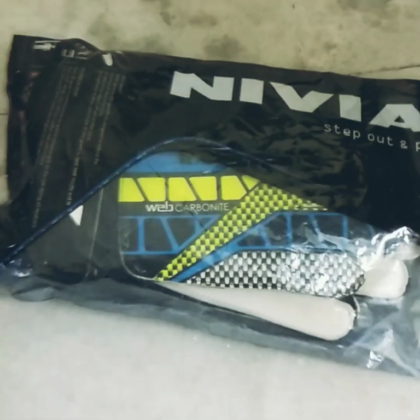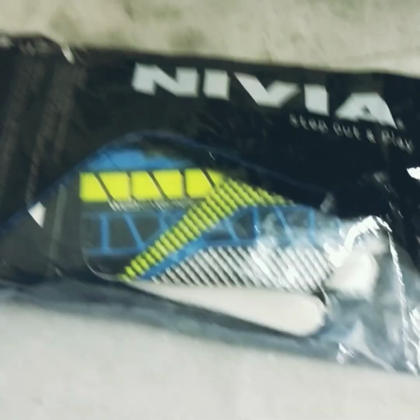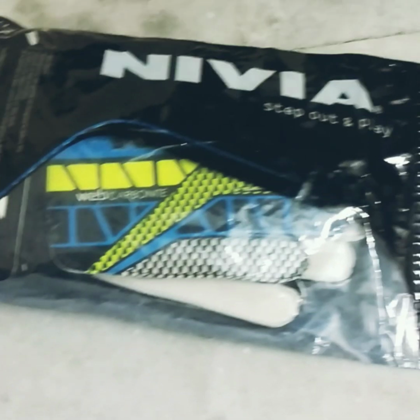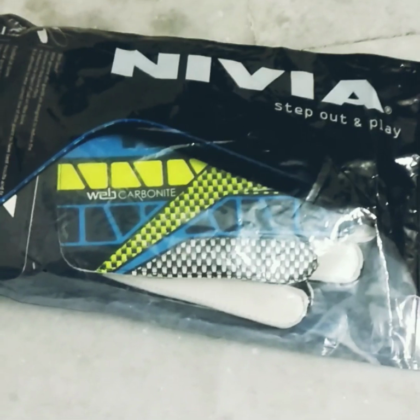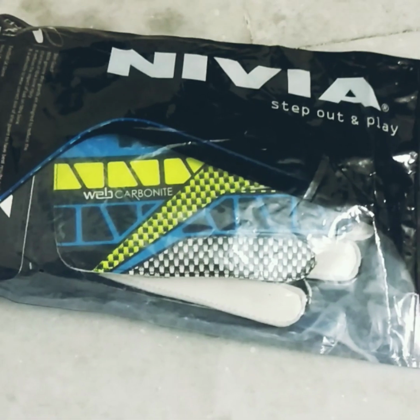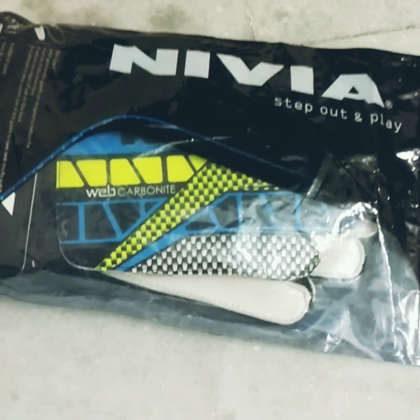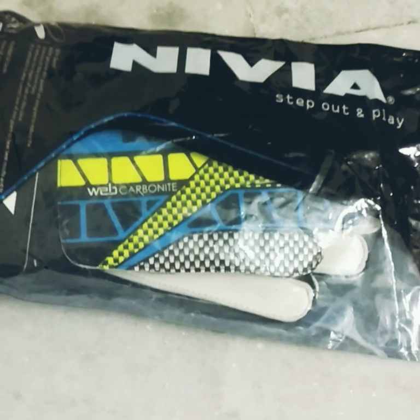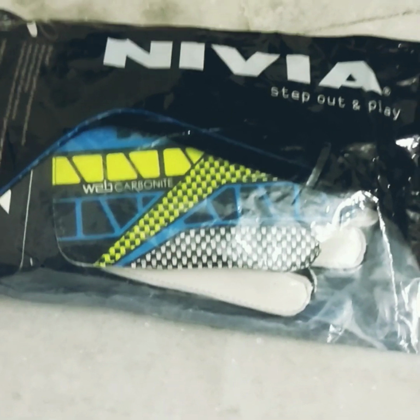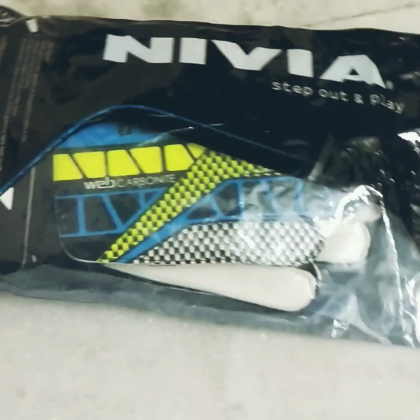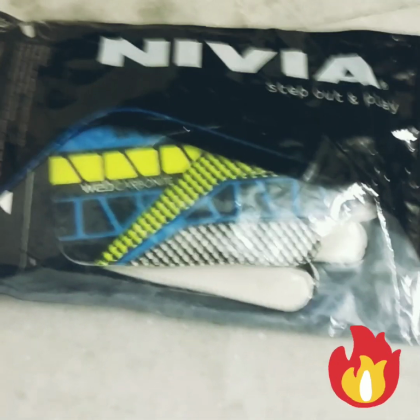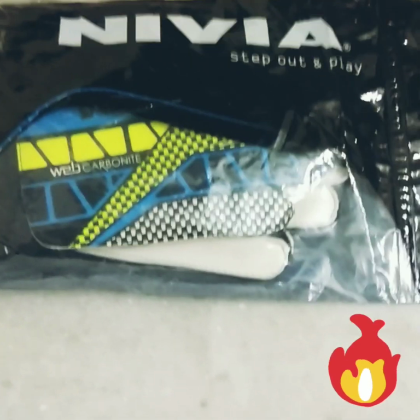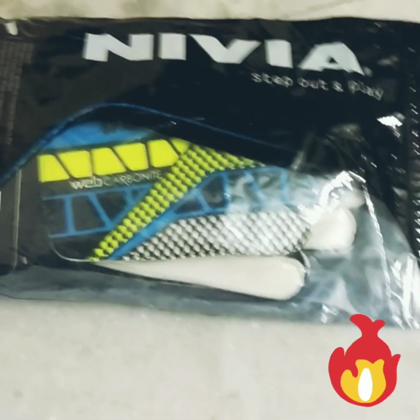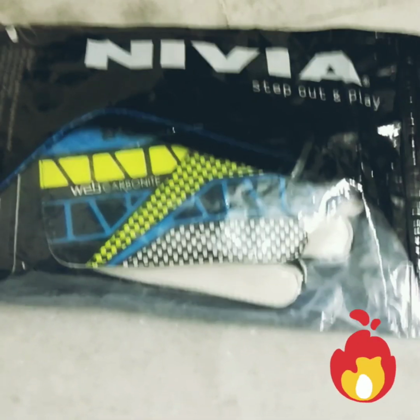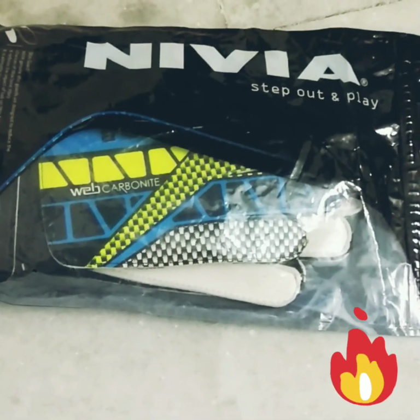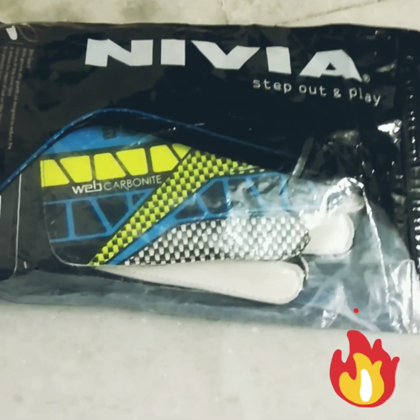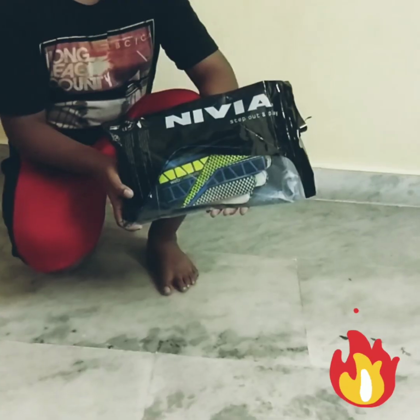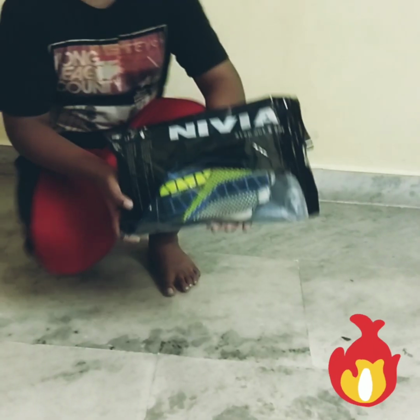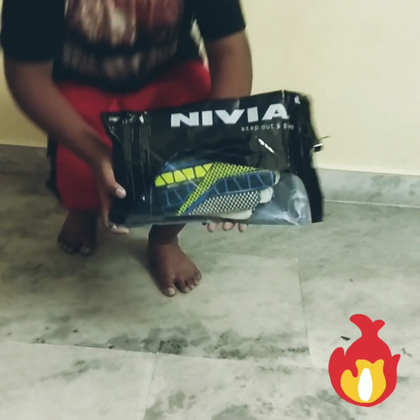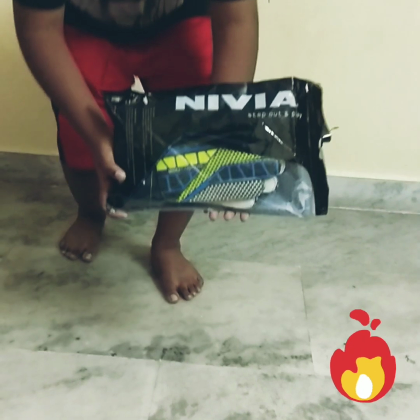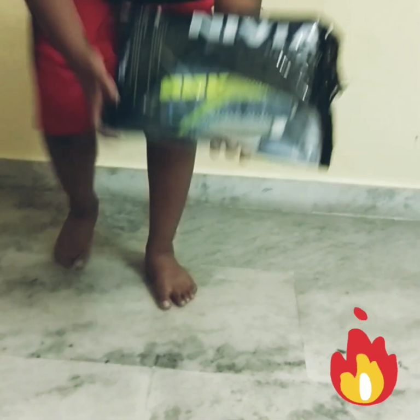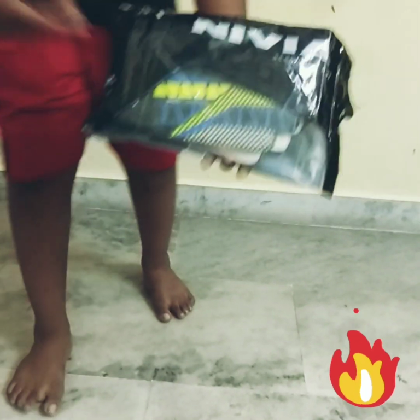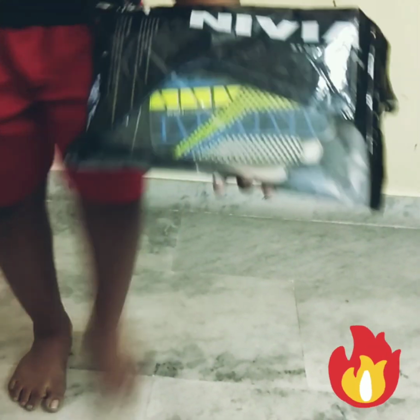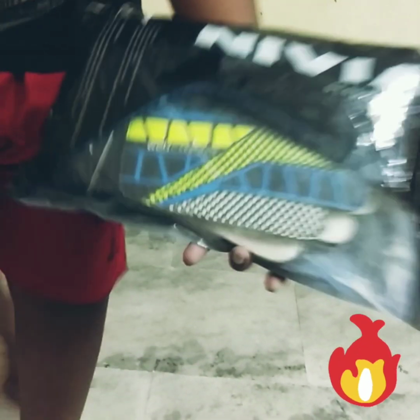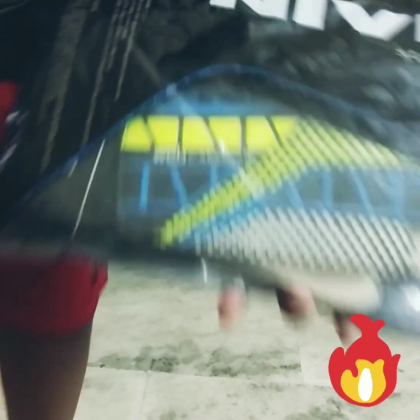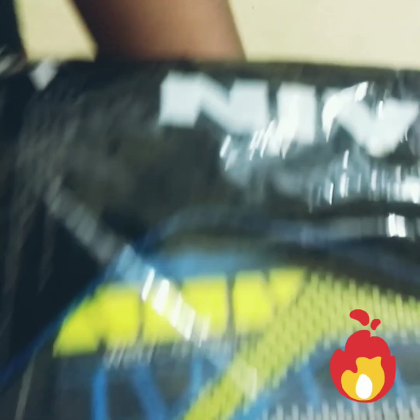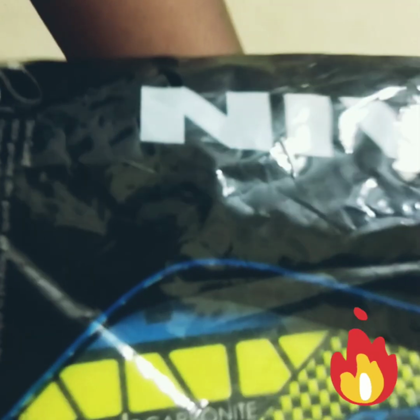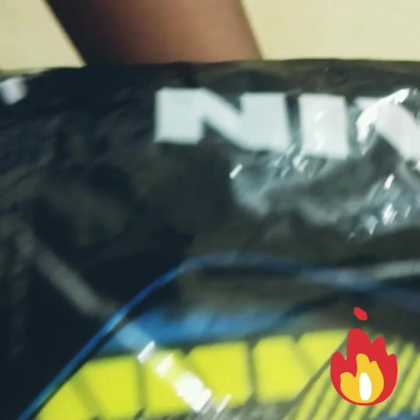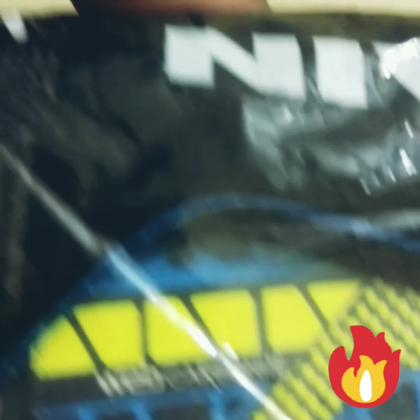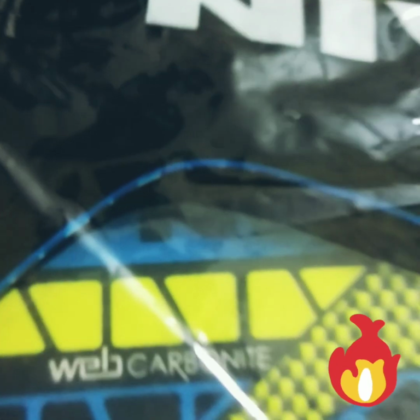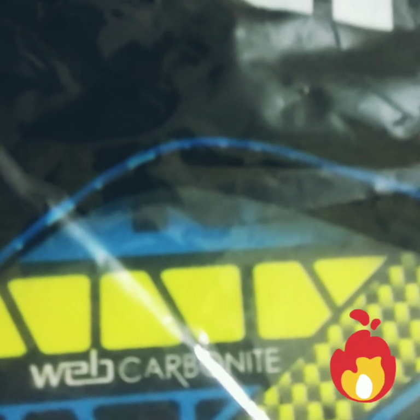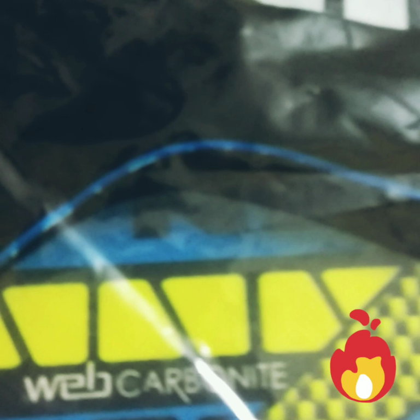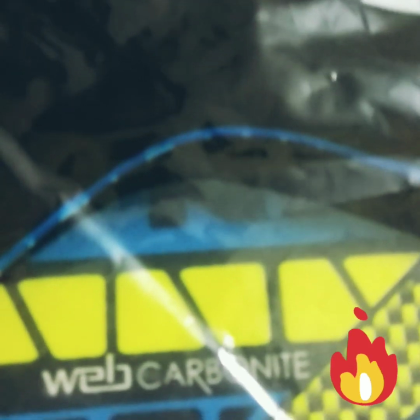Hi guys, today we are going to unbox Nivea Football Goalkeeper Gloves. These are Nivea Football Goalkeeper Gloves. Let's unbox.